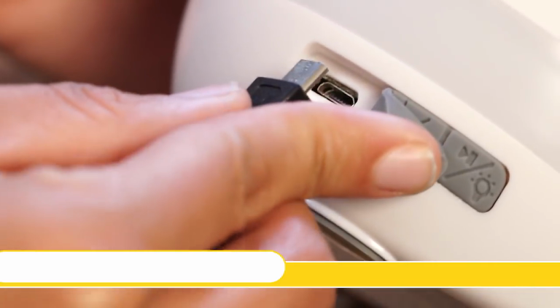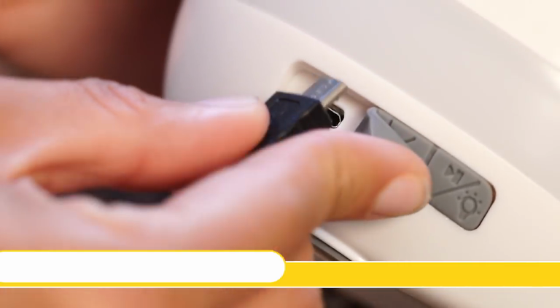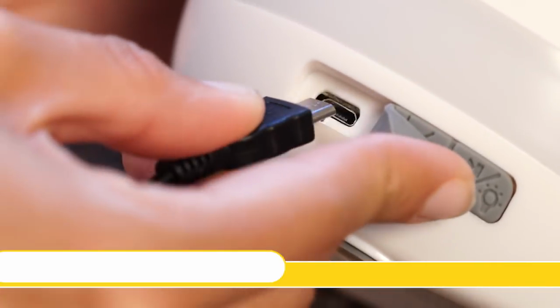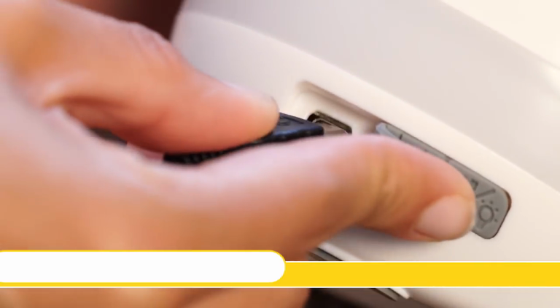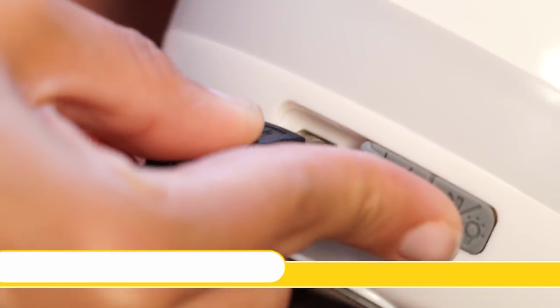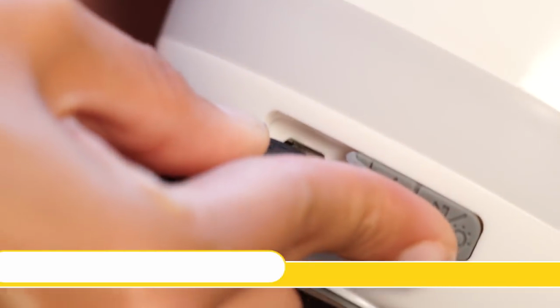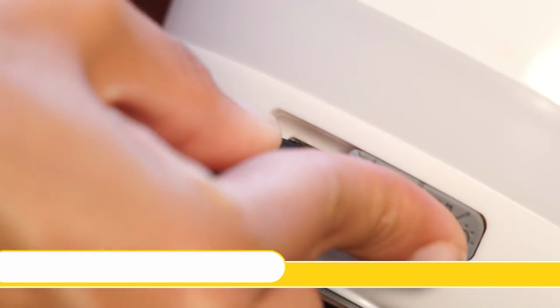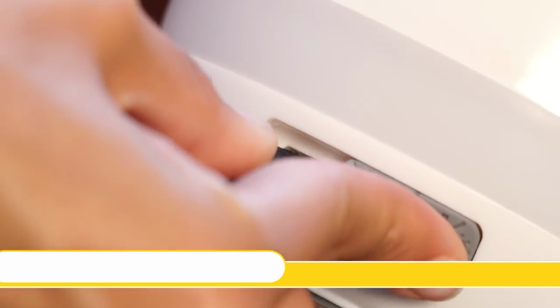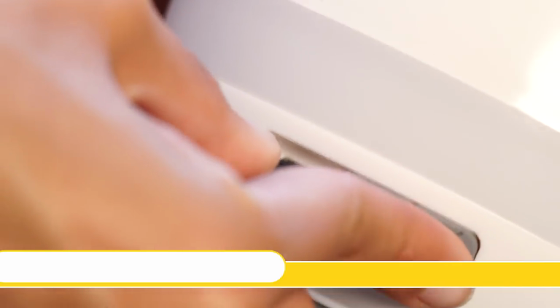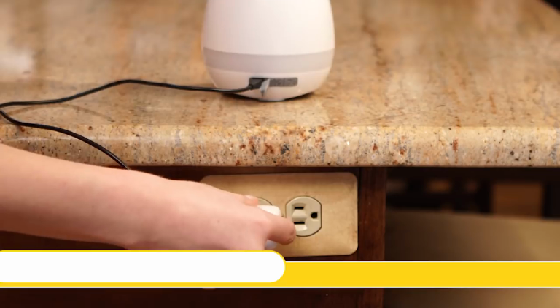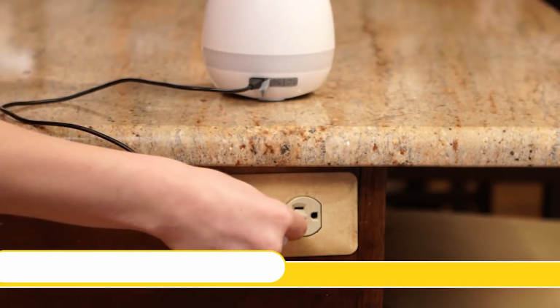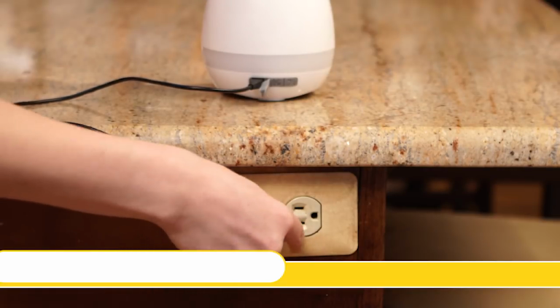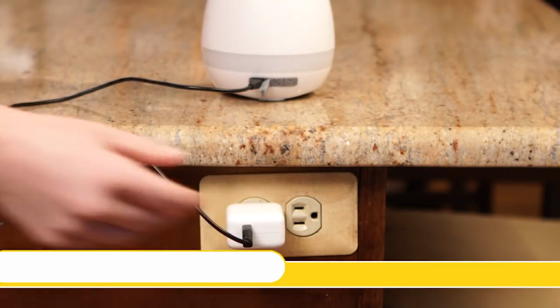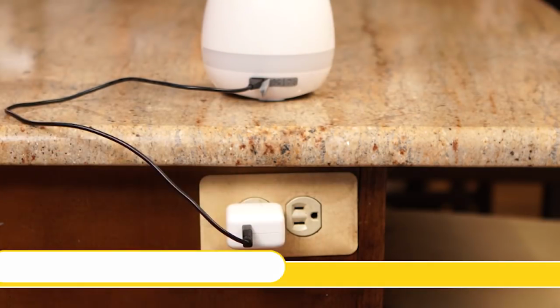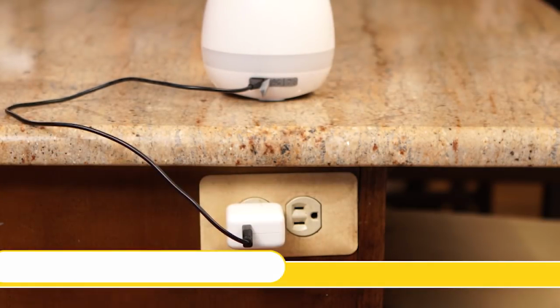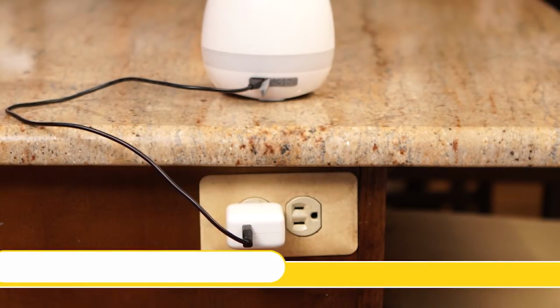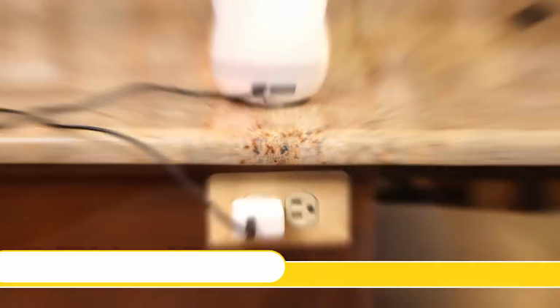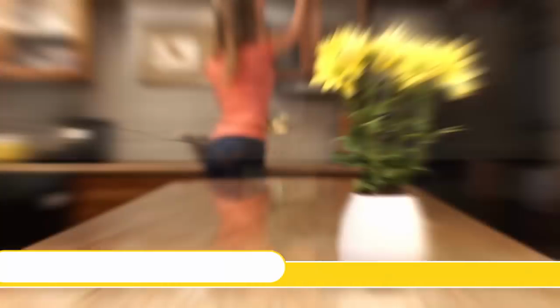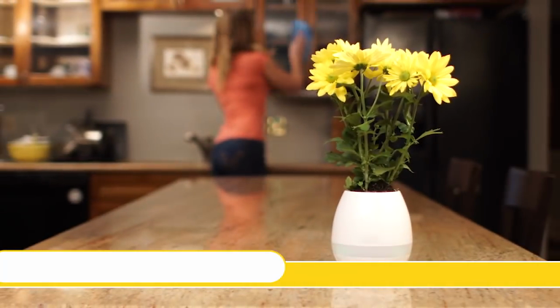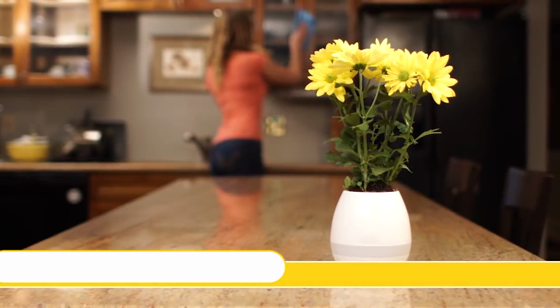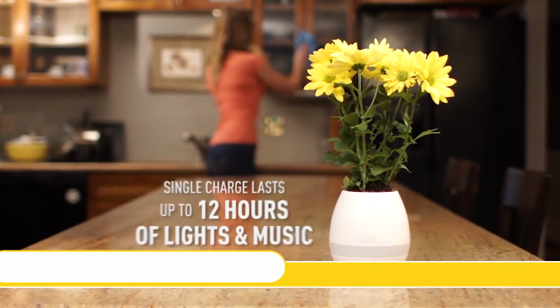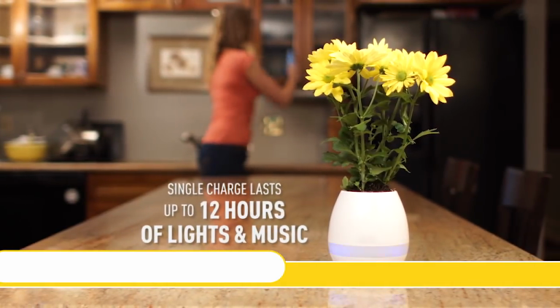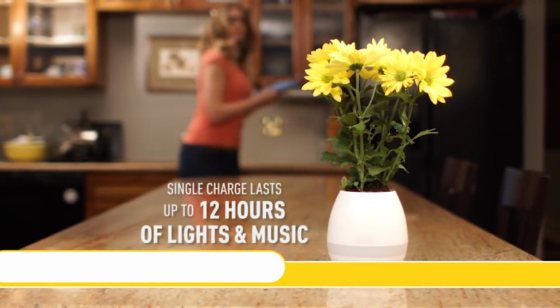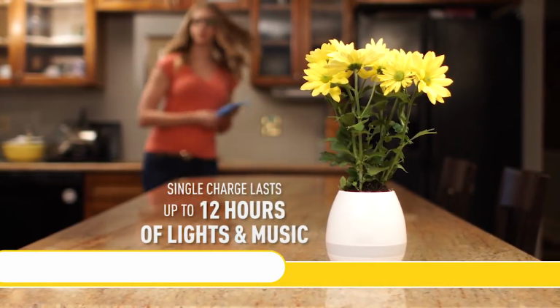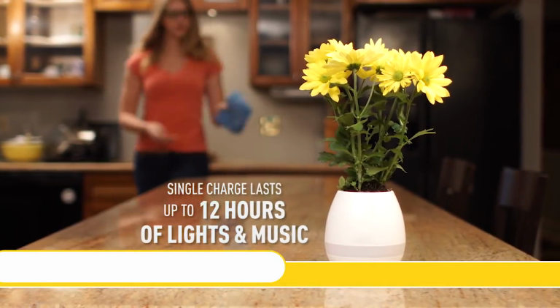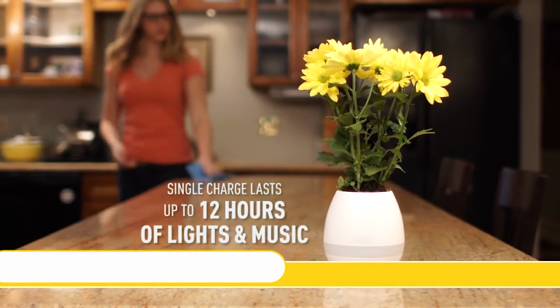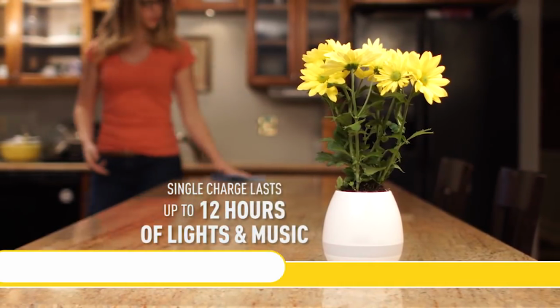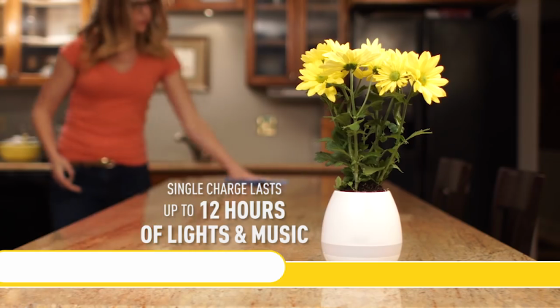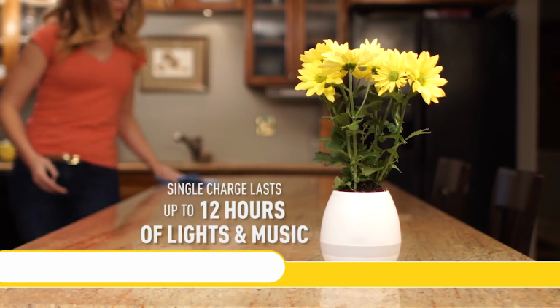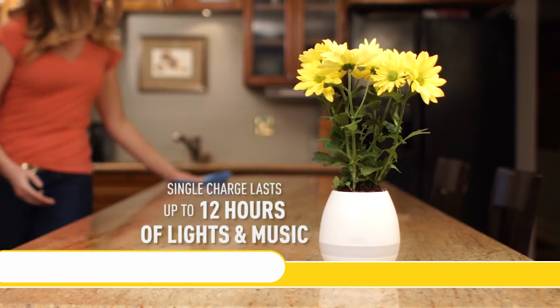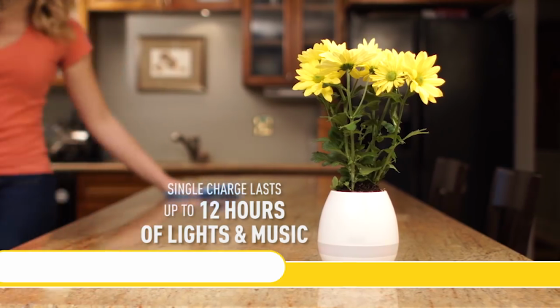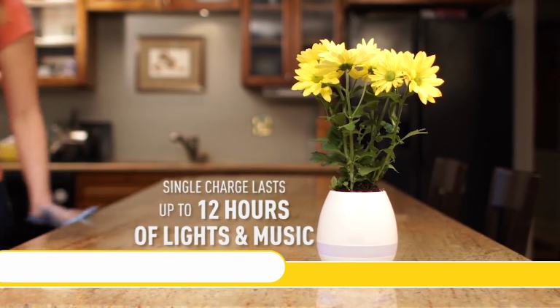To recharge your MicroBoom SmartVase, just plug in the included USB cable into your computer or wall outlet for a single charge lasting up to 12 hours of lights and music.